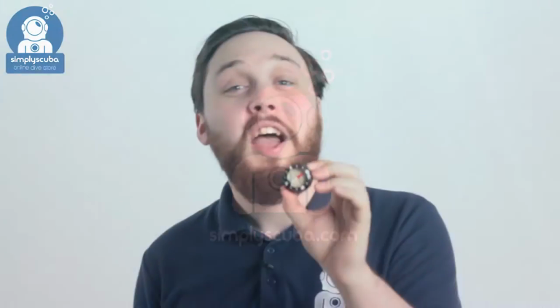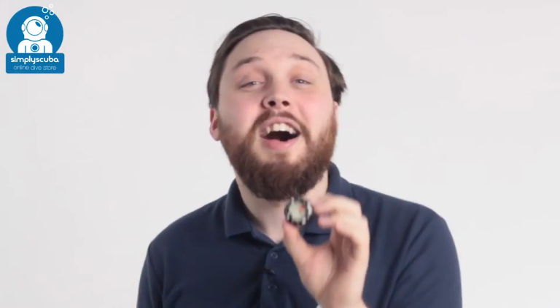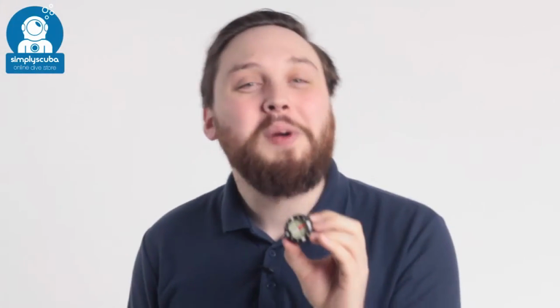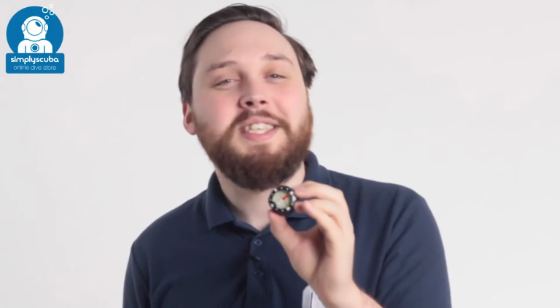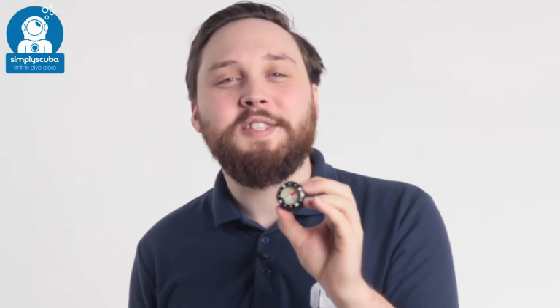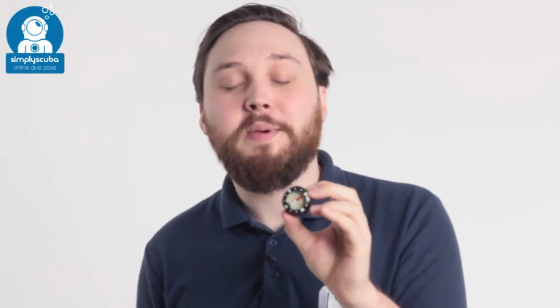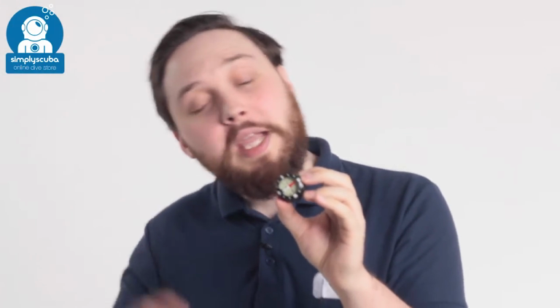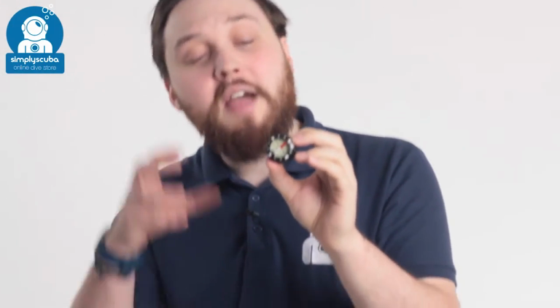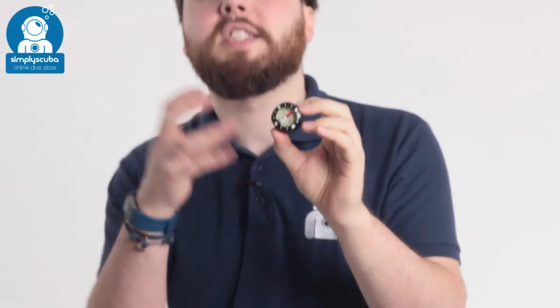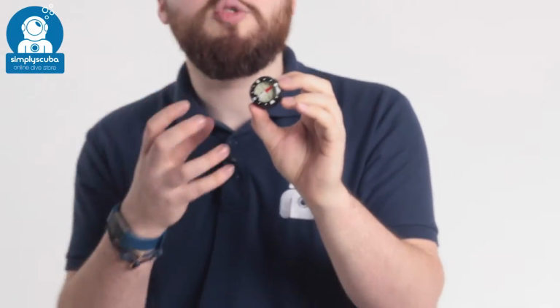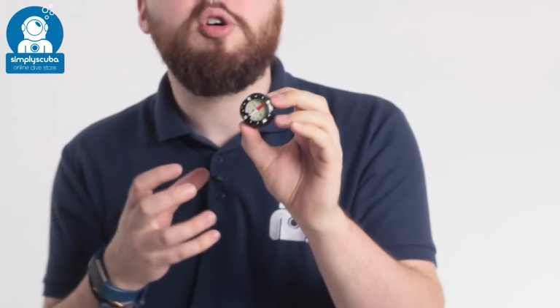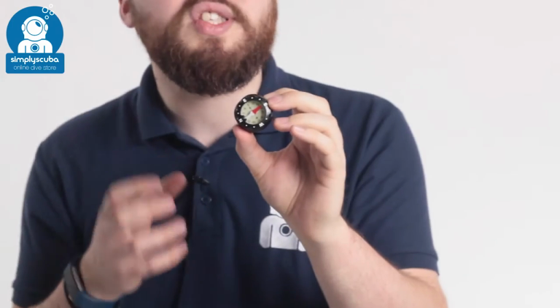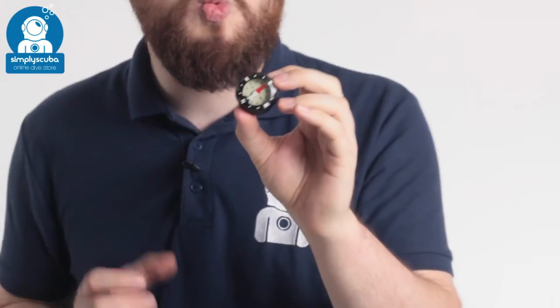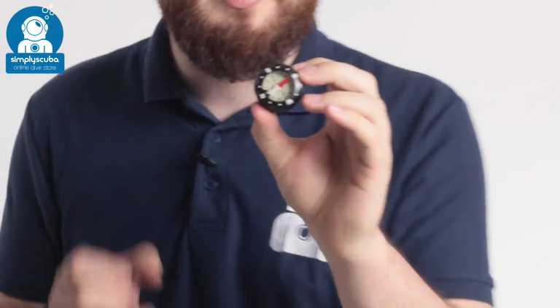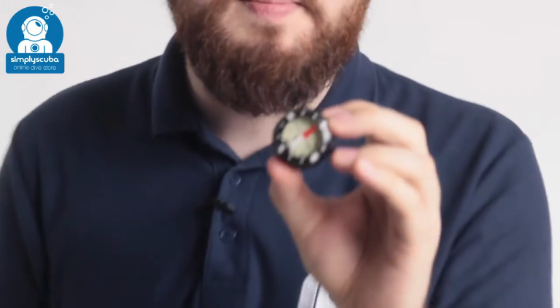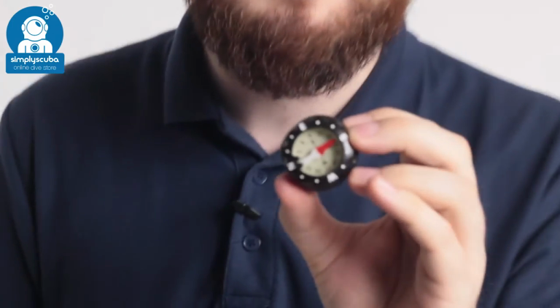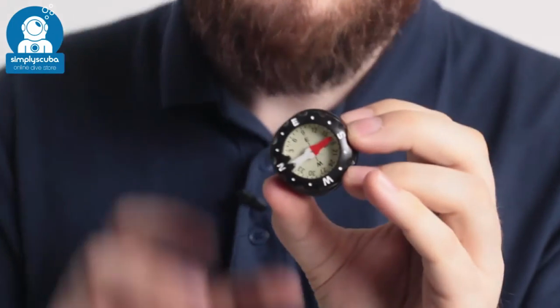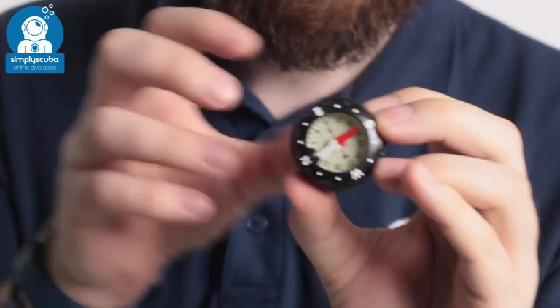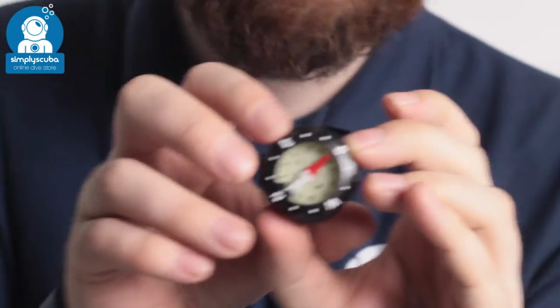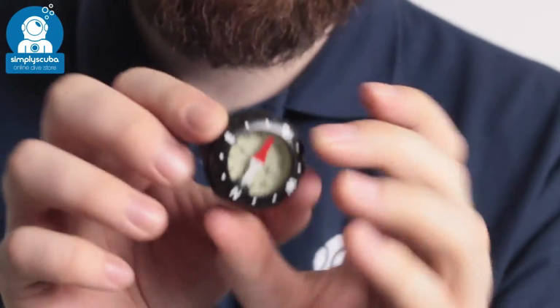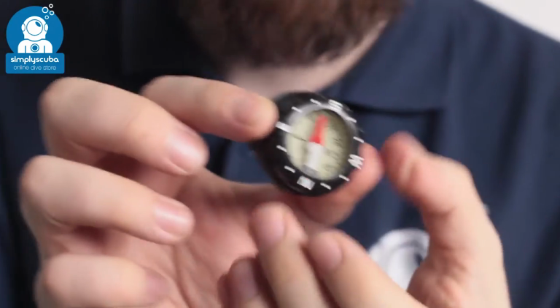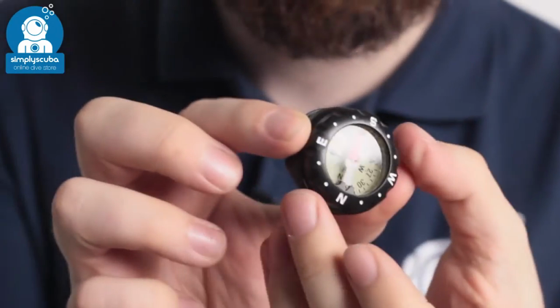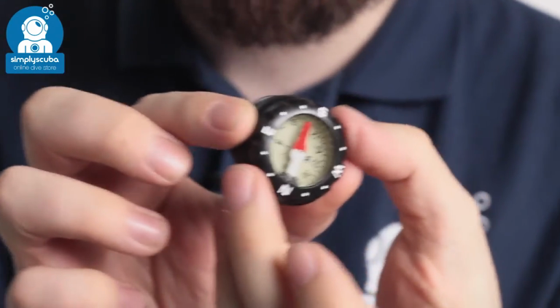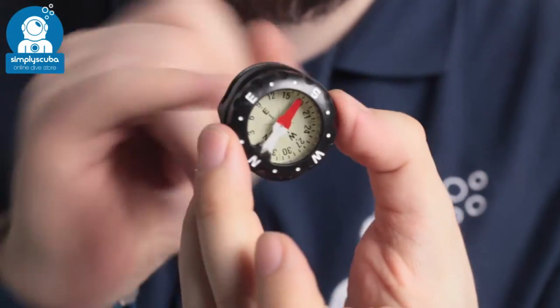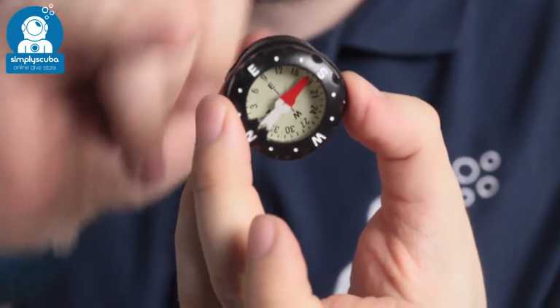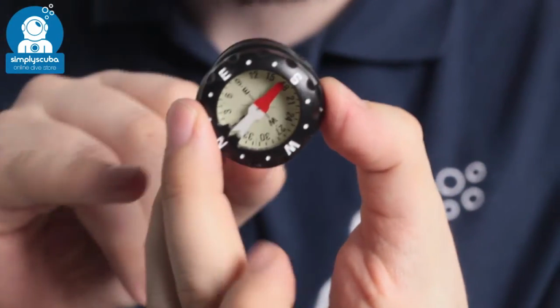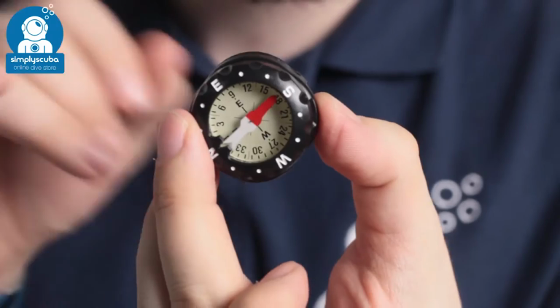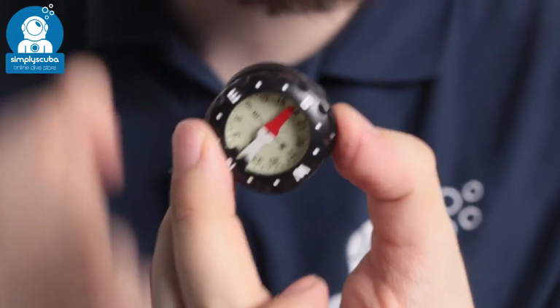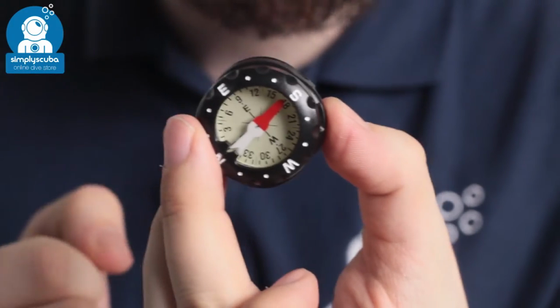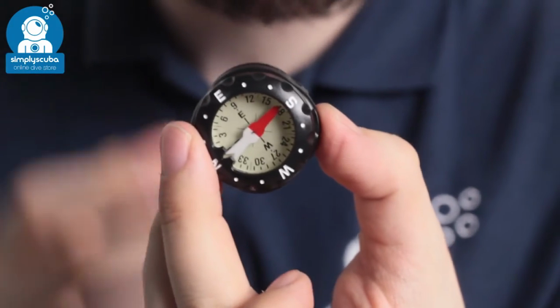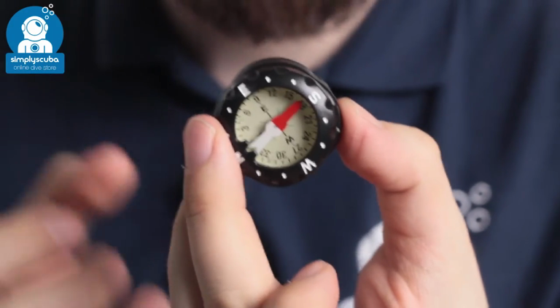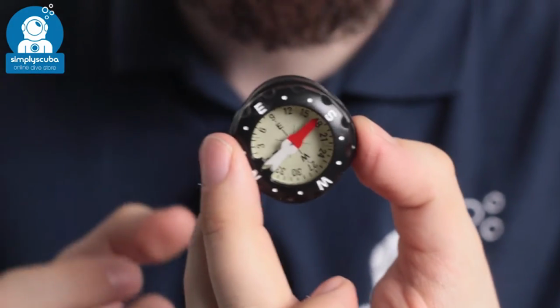Hi, welcome to Simply Scuba. Here we have the Scuba Pro C1 Compass. This is meant to be mounted on a wrist strap of either your dive computer or a watch.